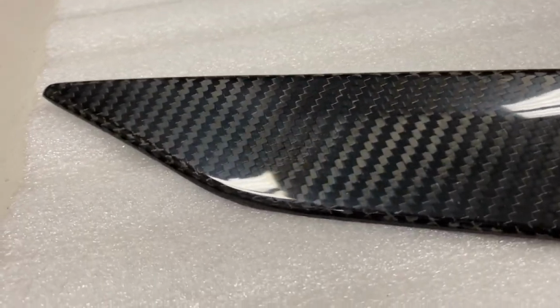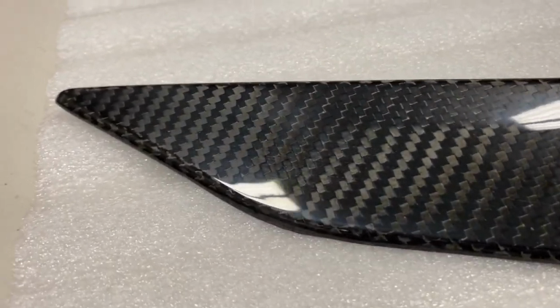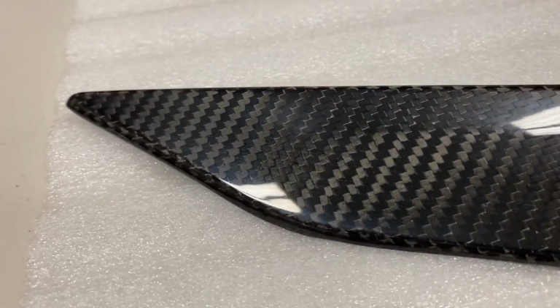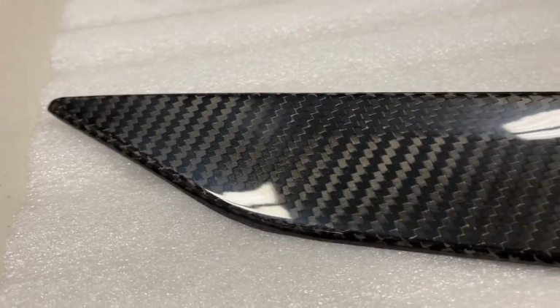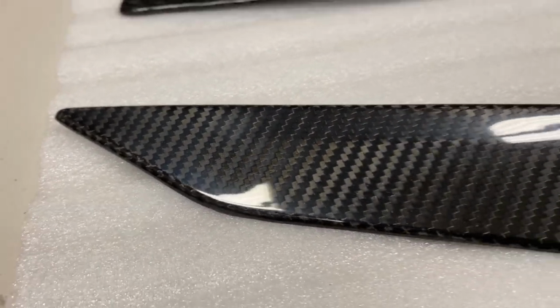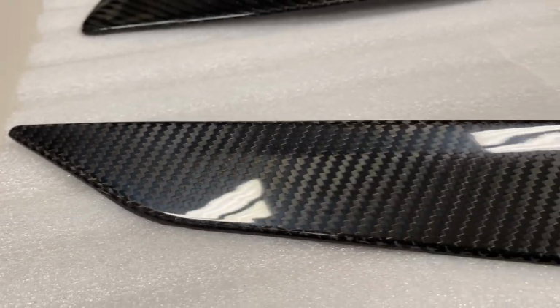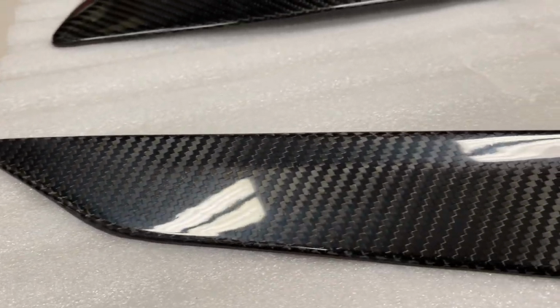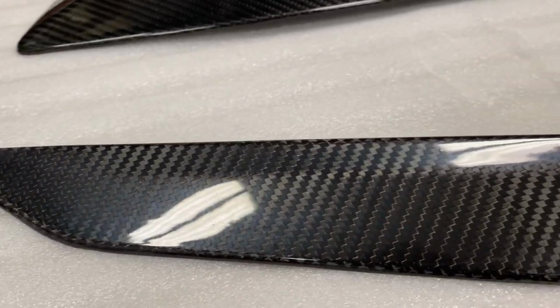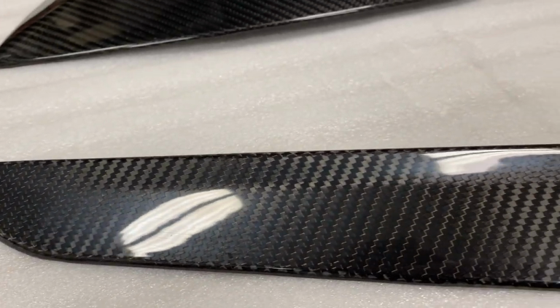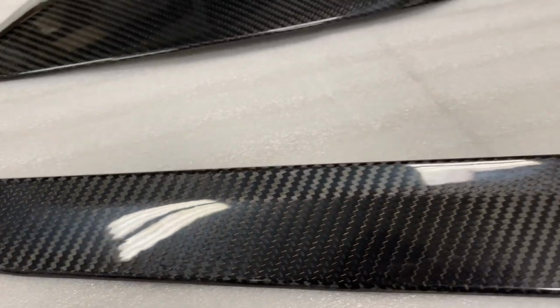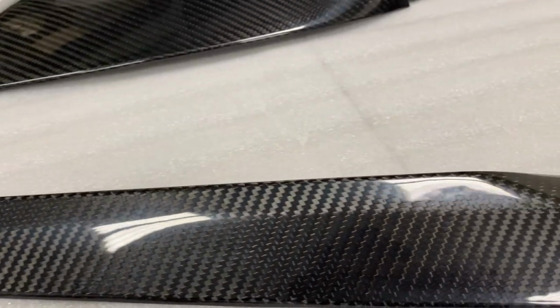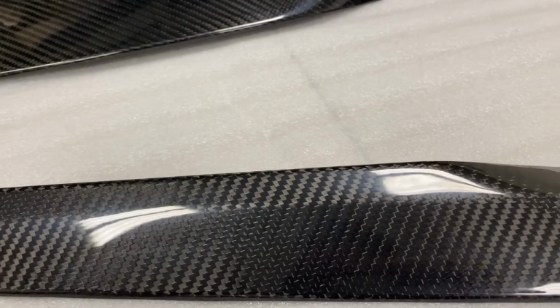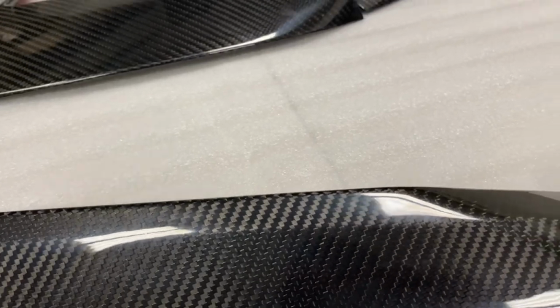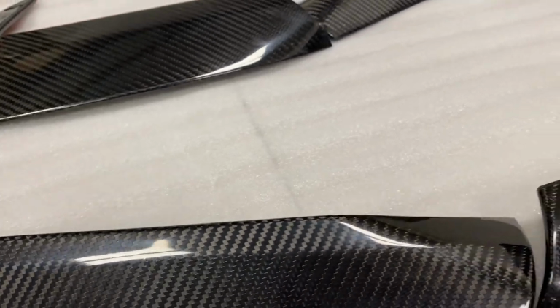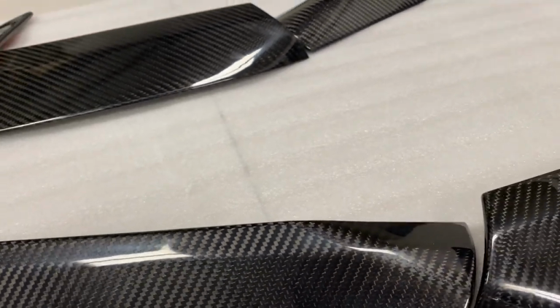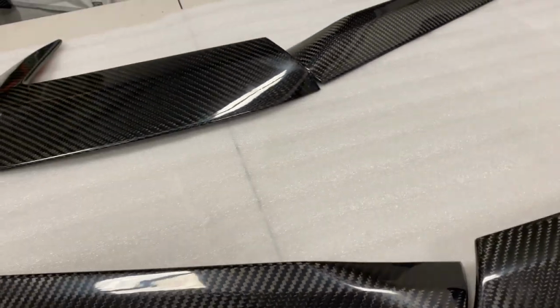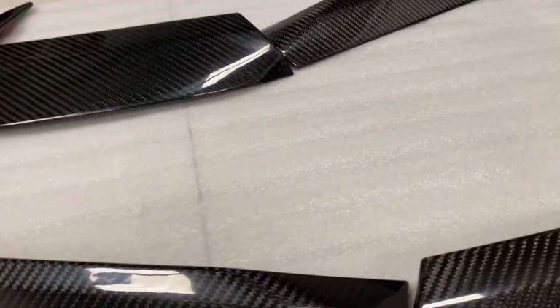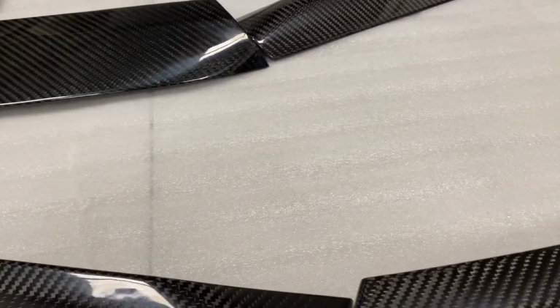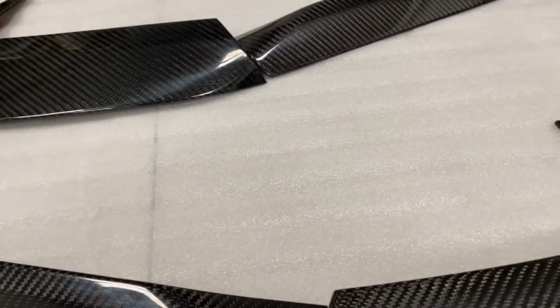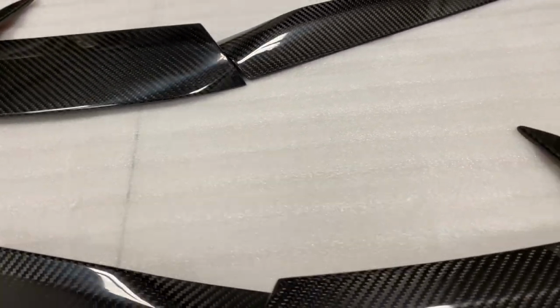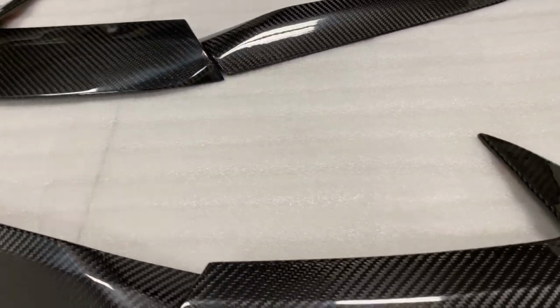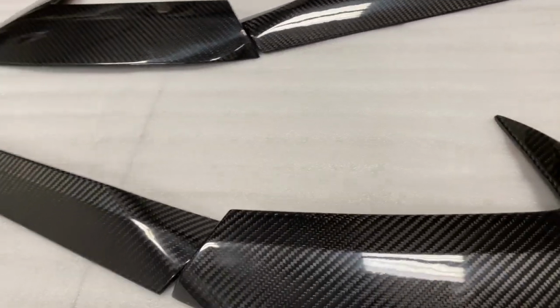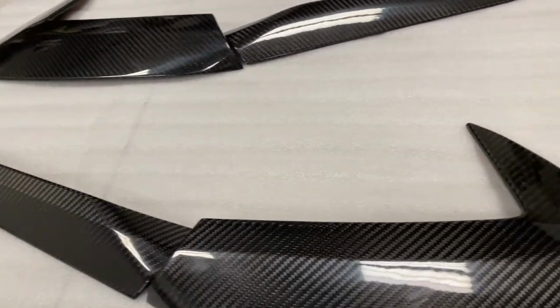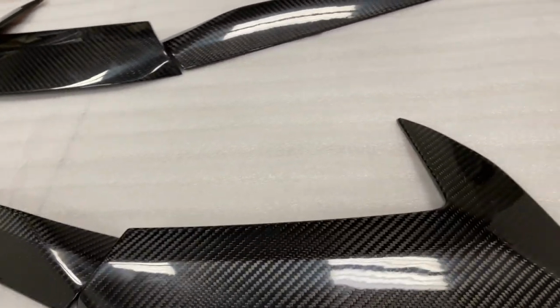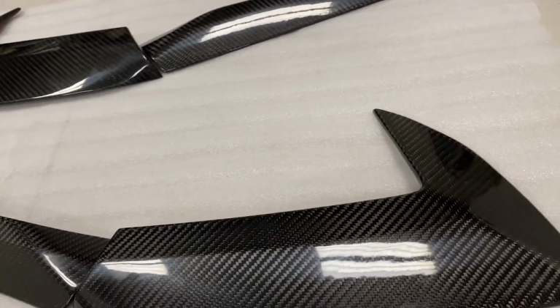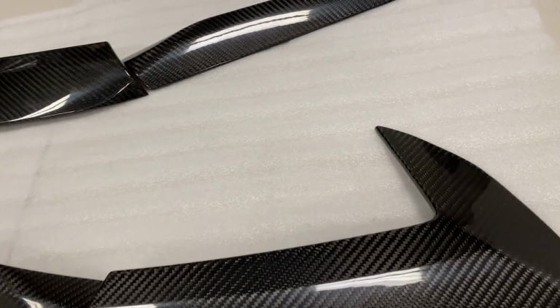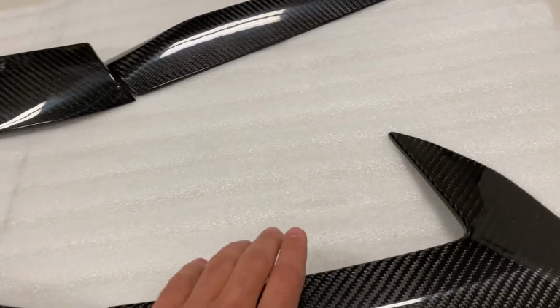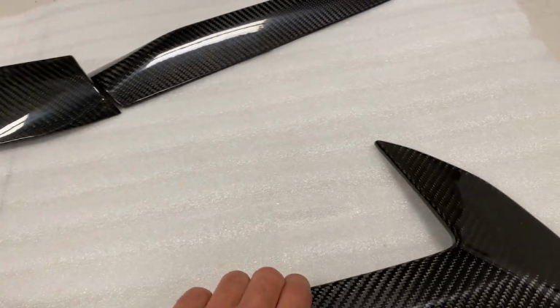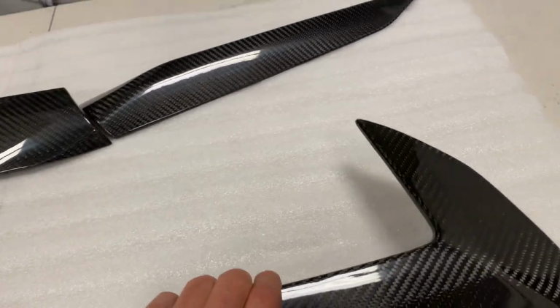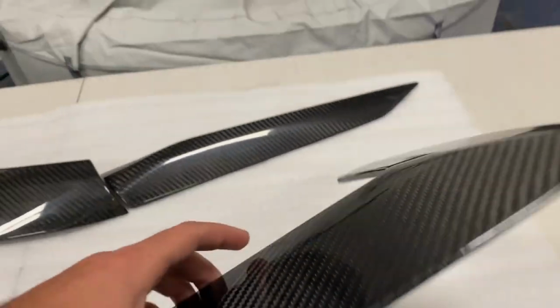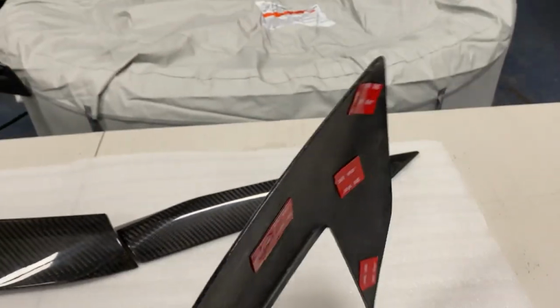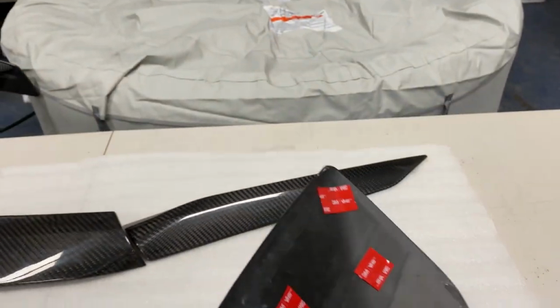This is one of the first of many carbon fiber parts that Extreme Online Store is coming out with for the new C8, and a lot more coming. Really excited with all the new parts they're coming out with — they have great quality products and honestly you cannot beat the prices on them.